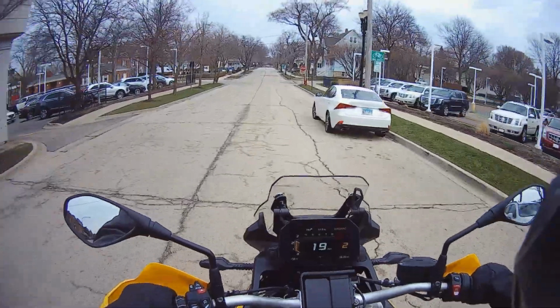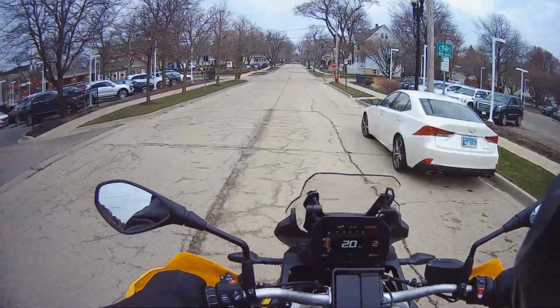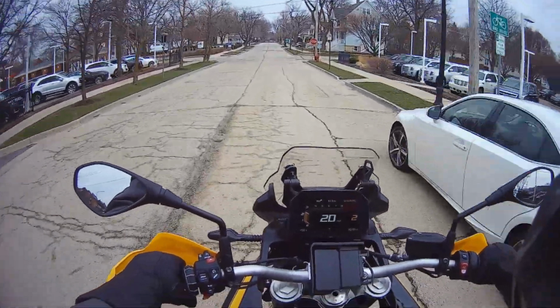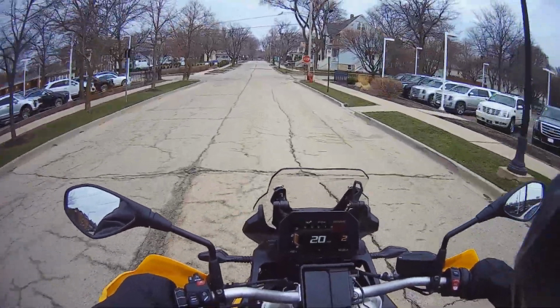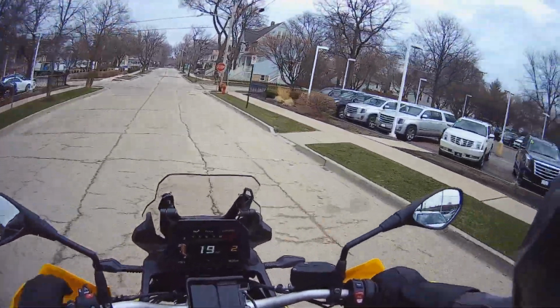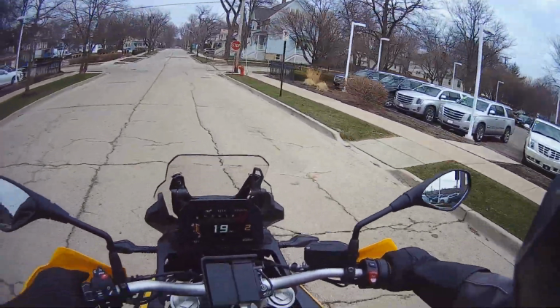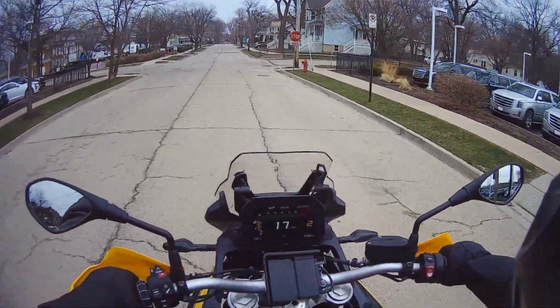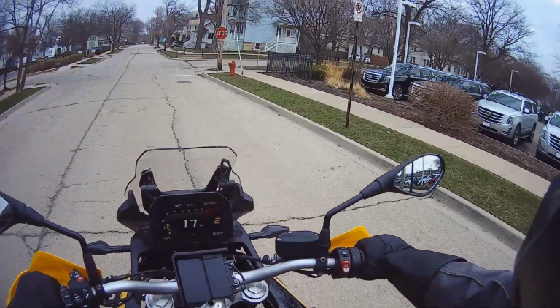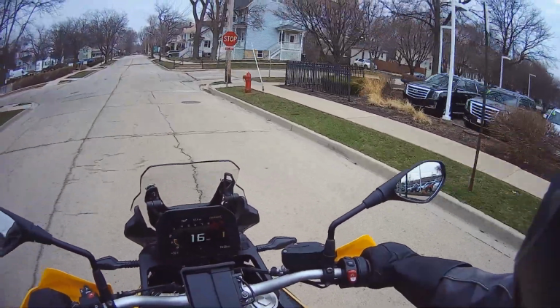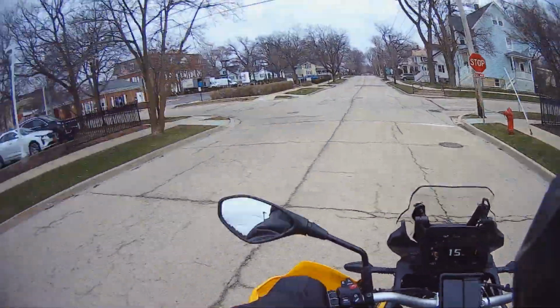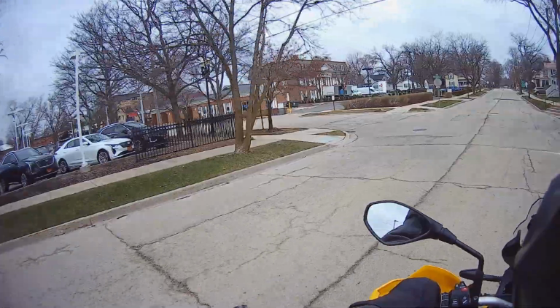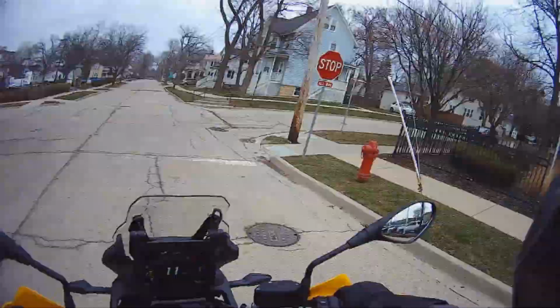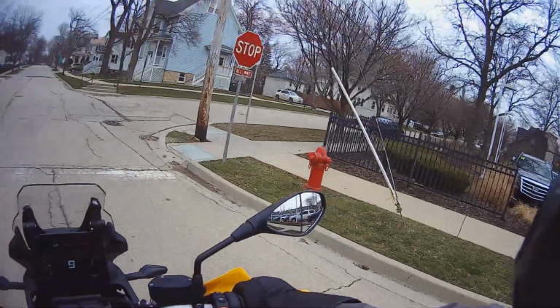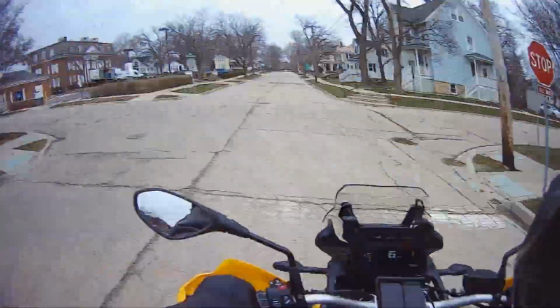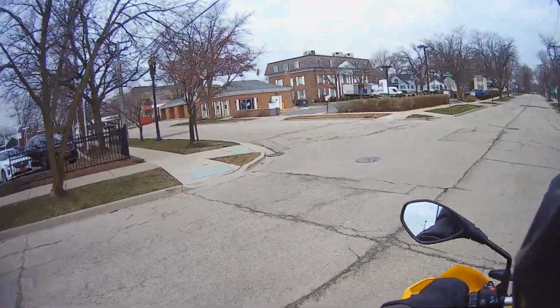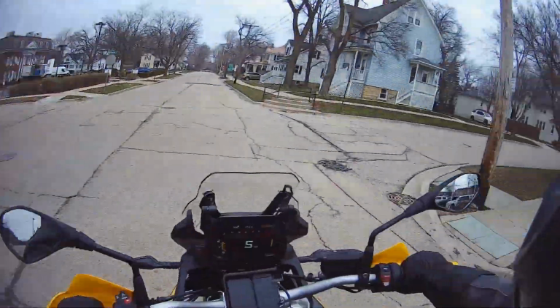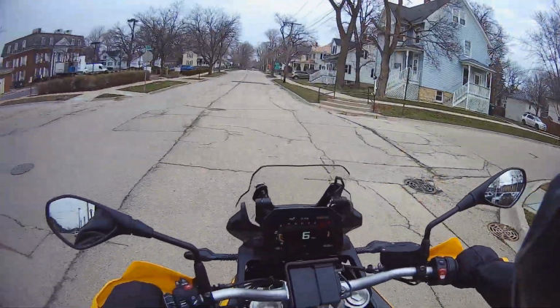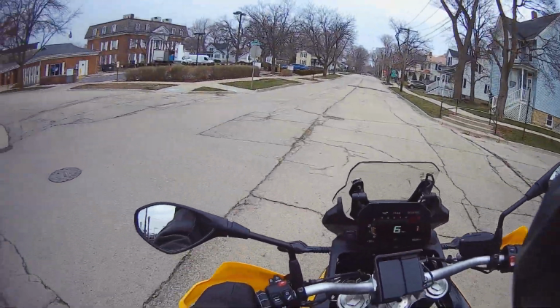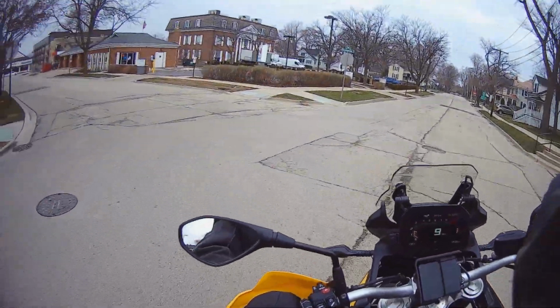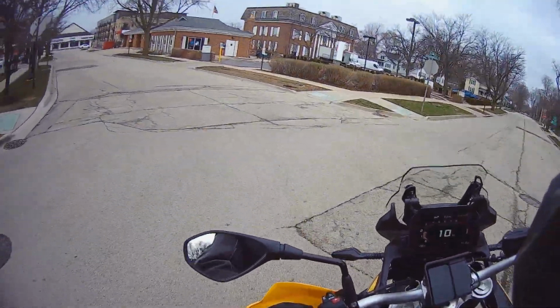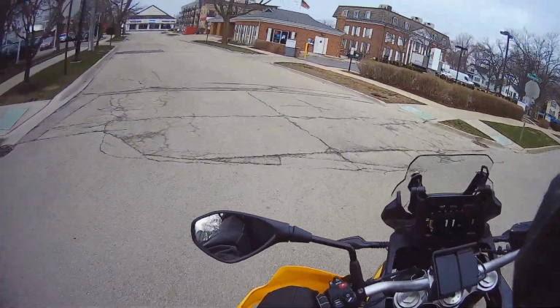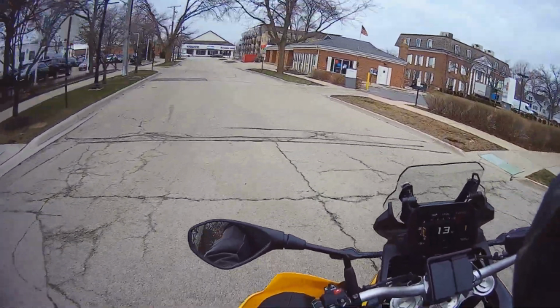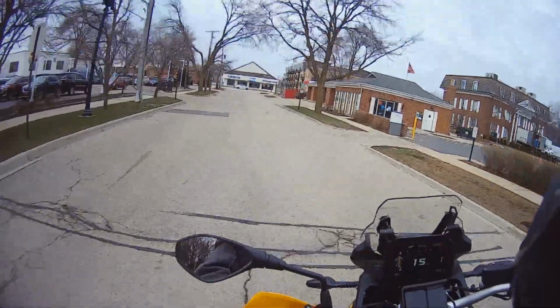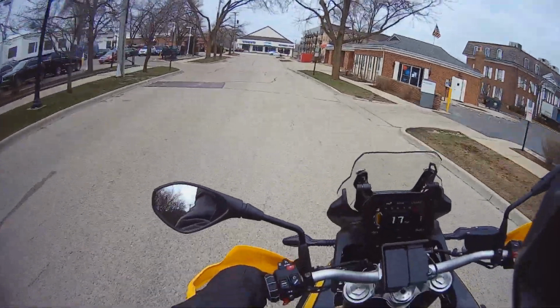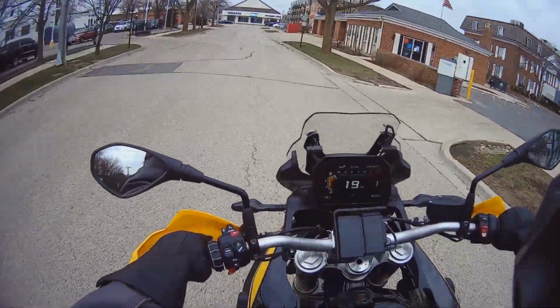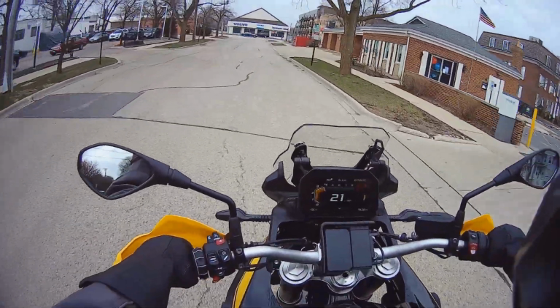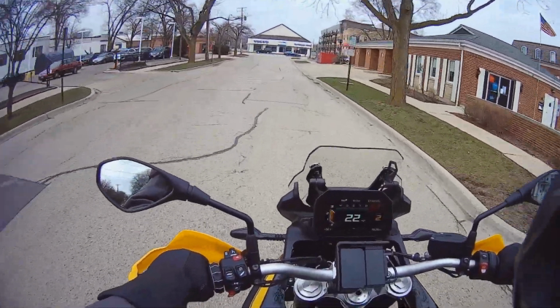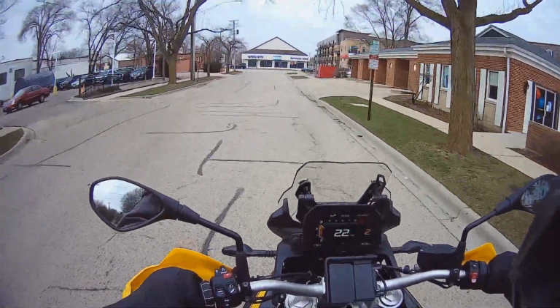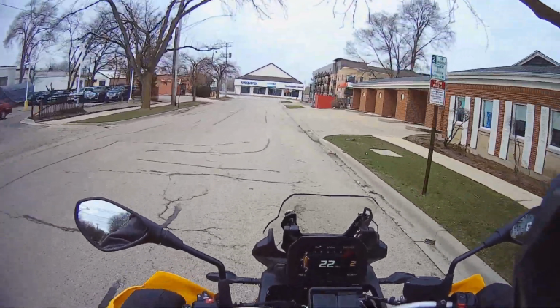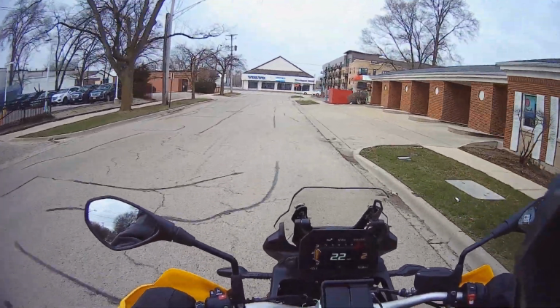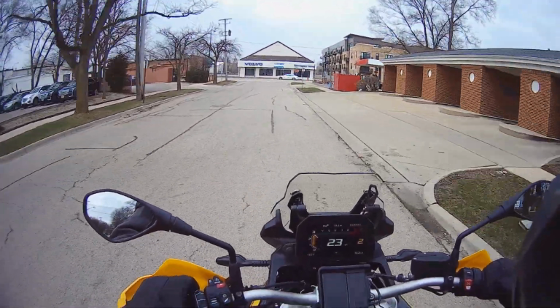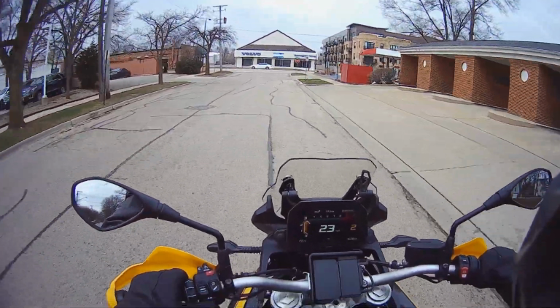Riding the F850GS now. So the questions to be answered are: how does the skinny front tire do, and does the fork have a lot of dive in it?